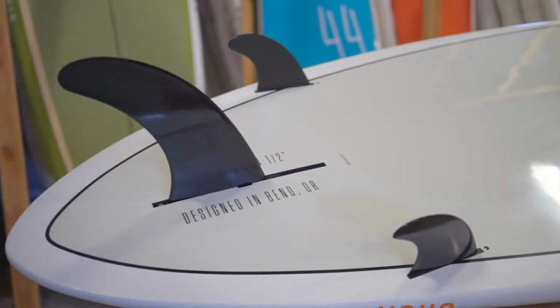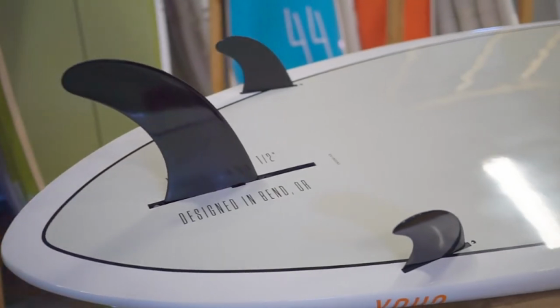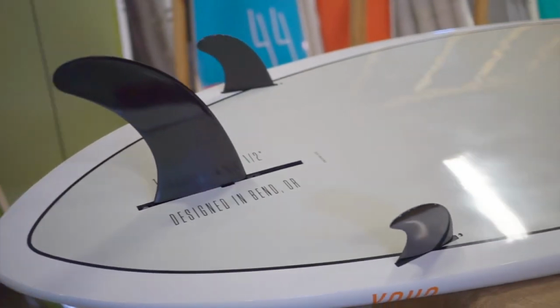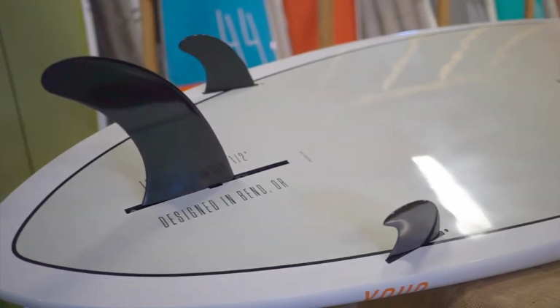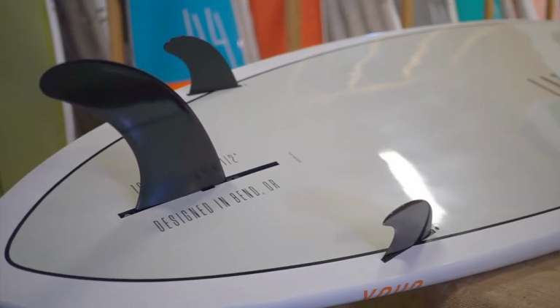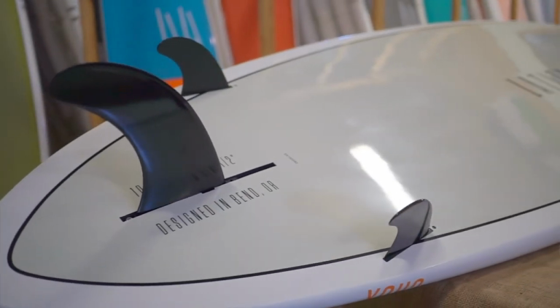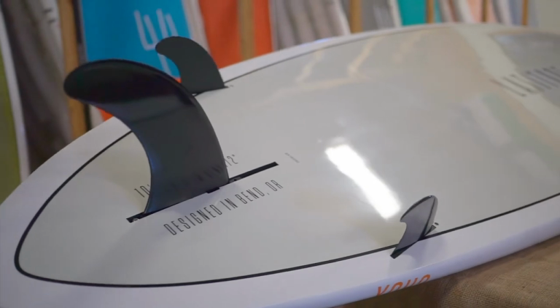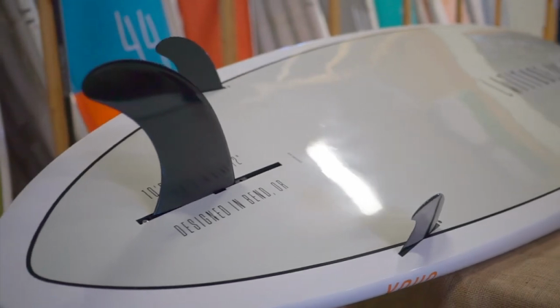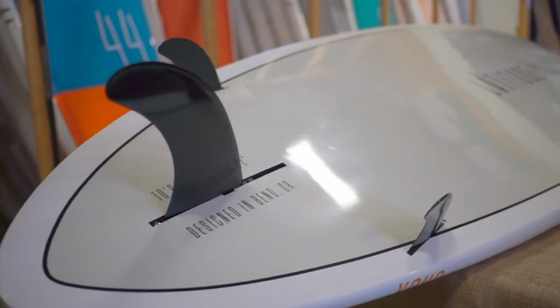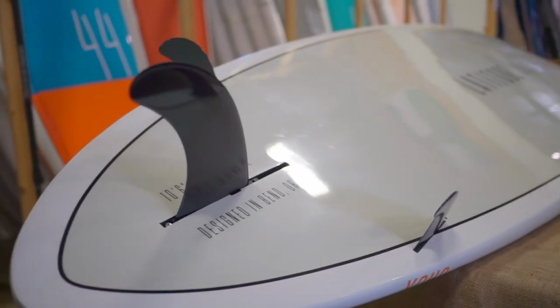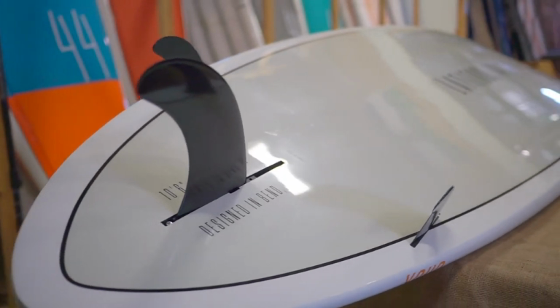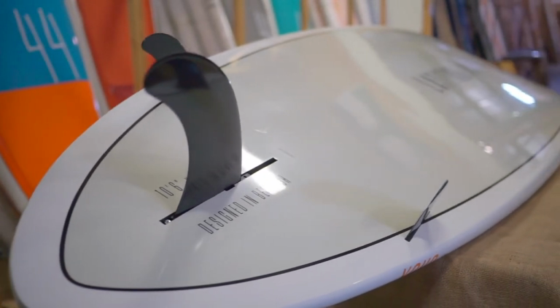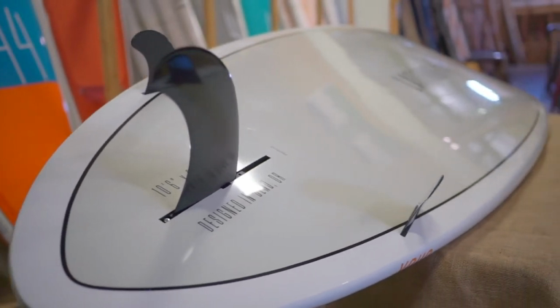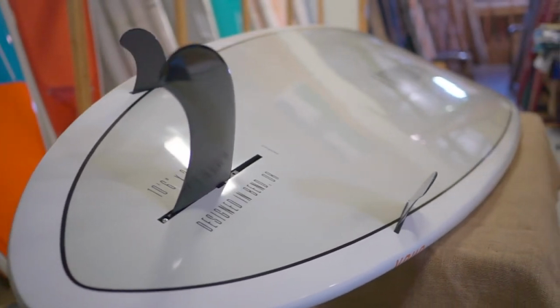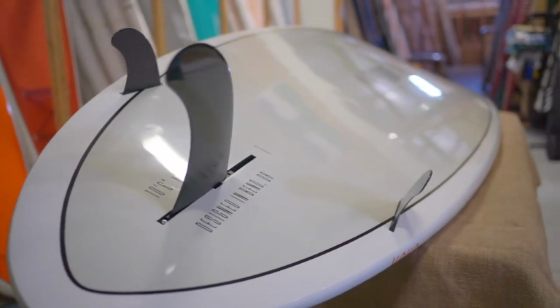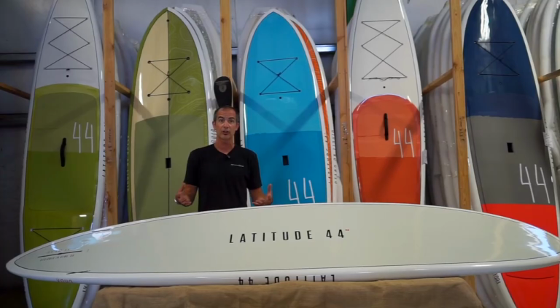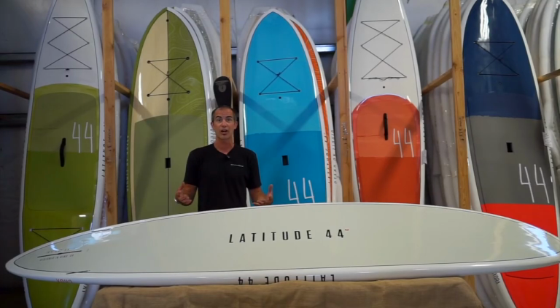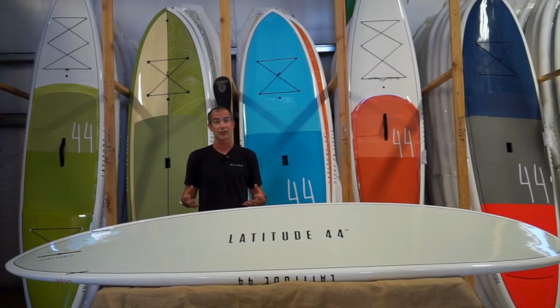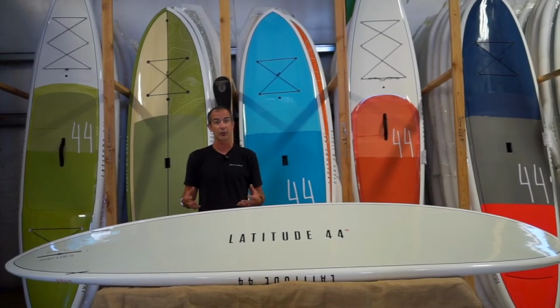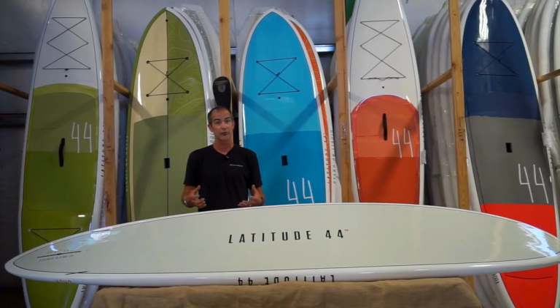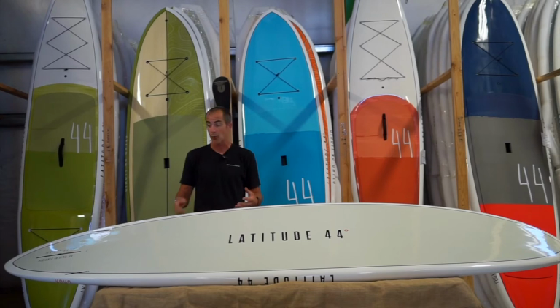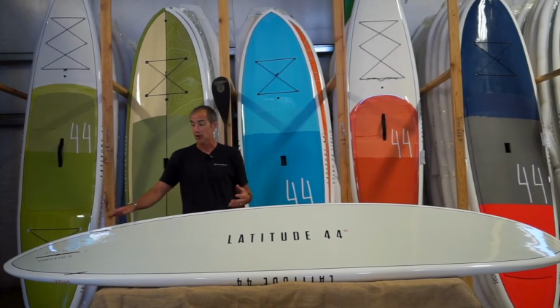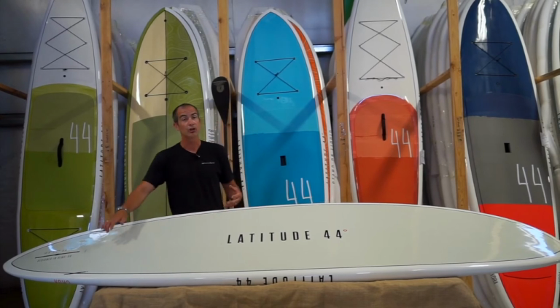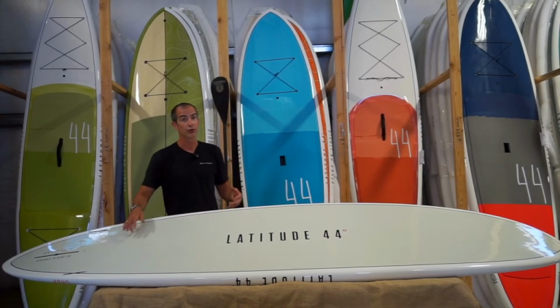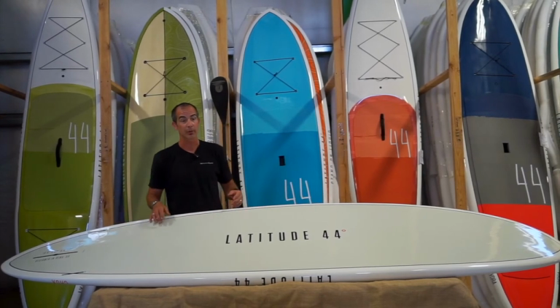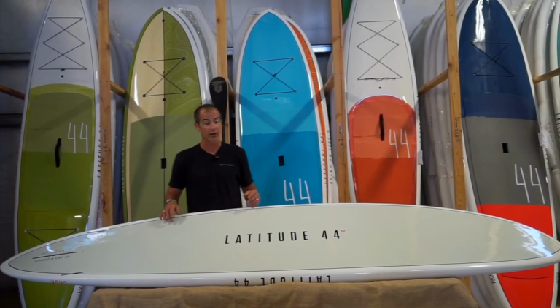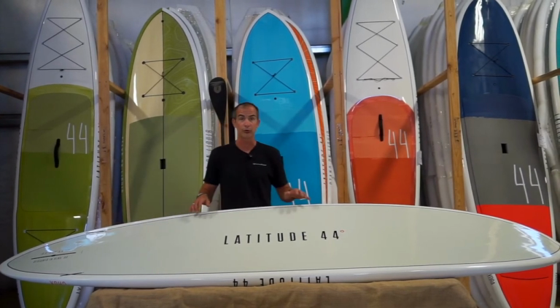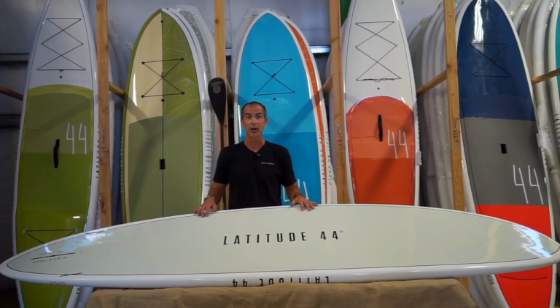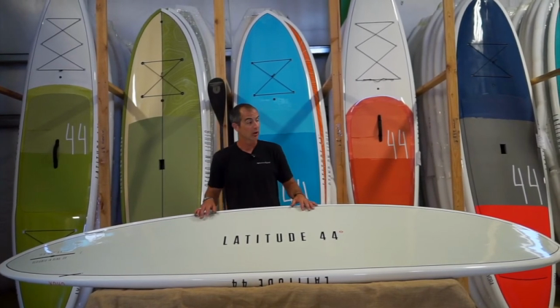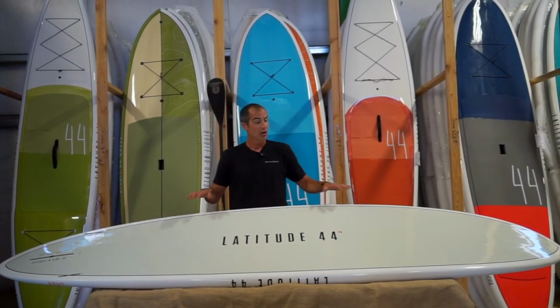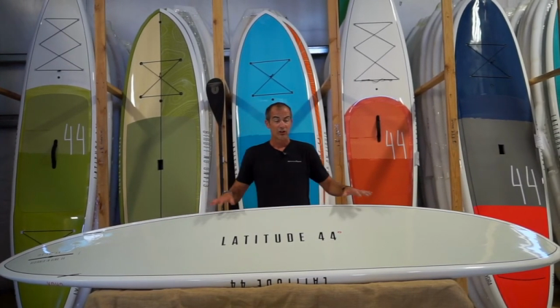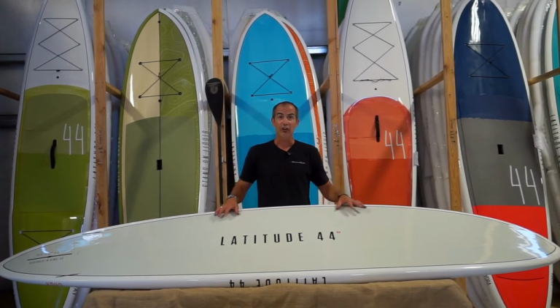It does have a three-fin configuration, so you can run all three fins out in the surf aspect, and if you want to increase tracking and stability in flat water you can use the side bites to help do so.